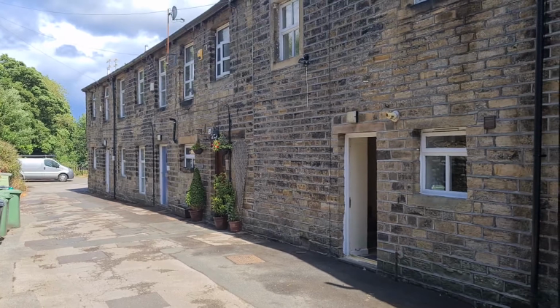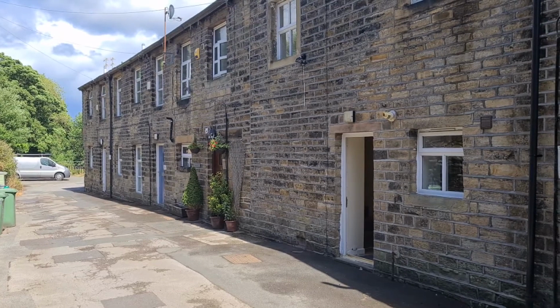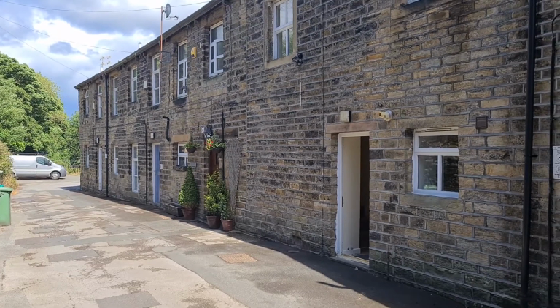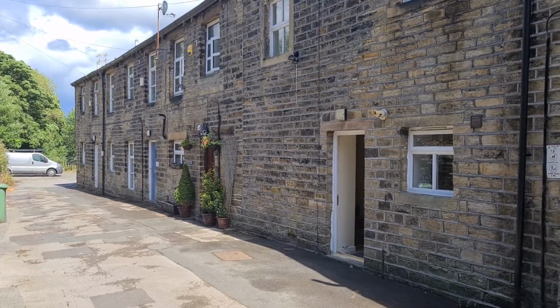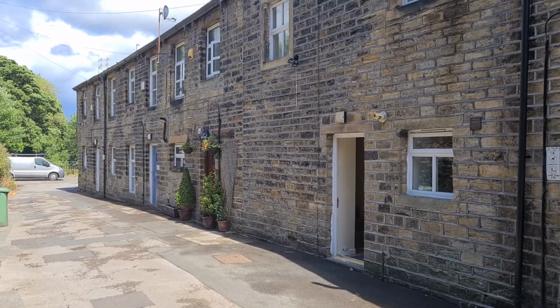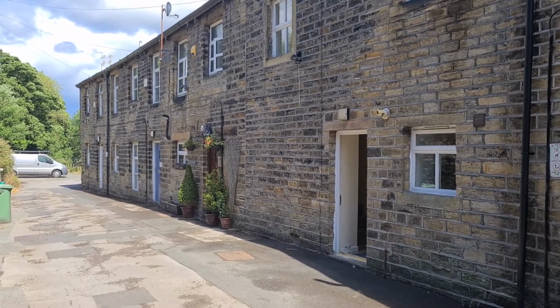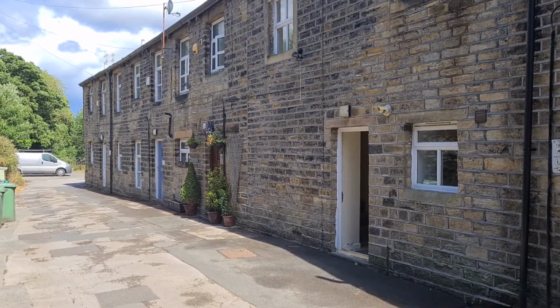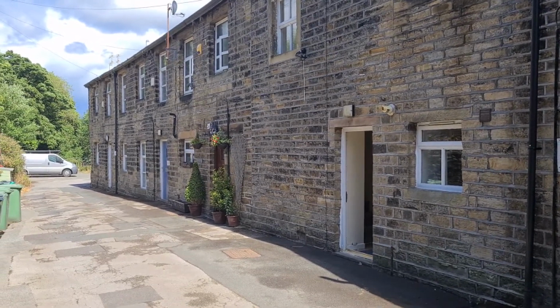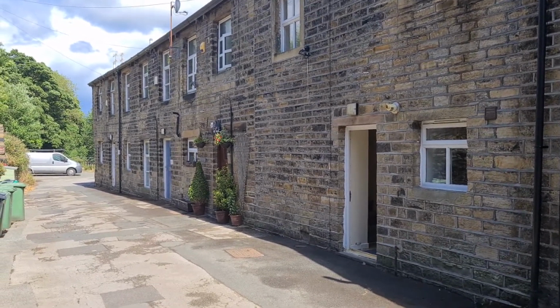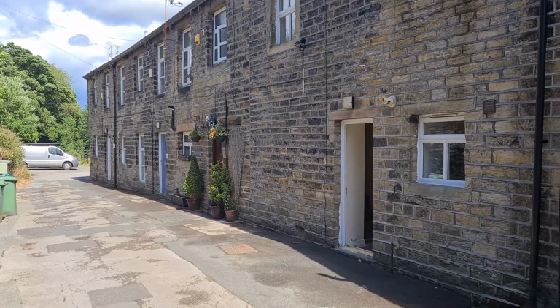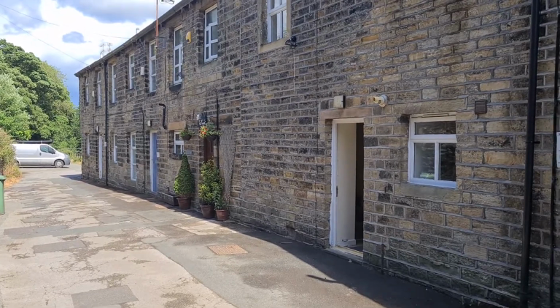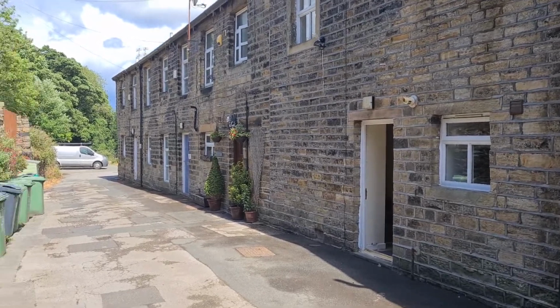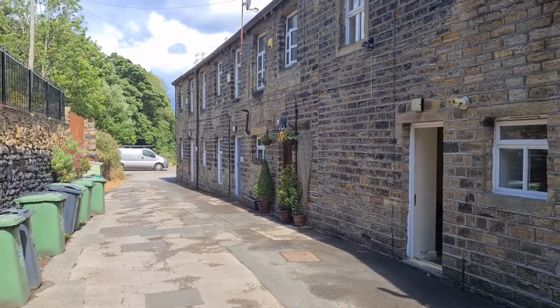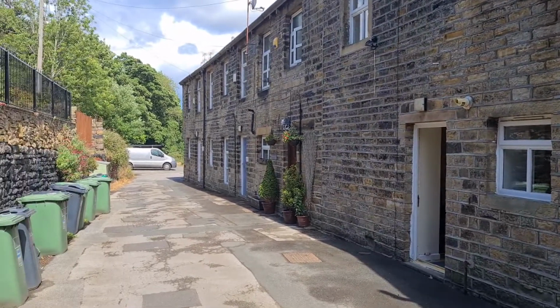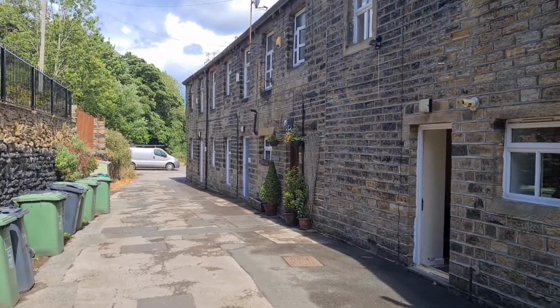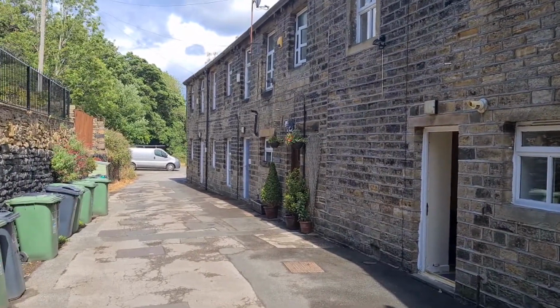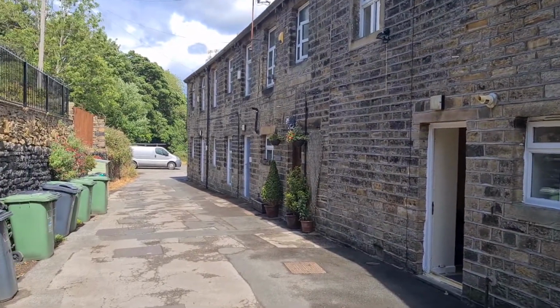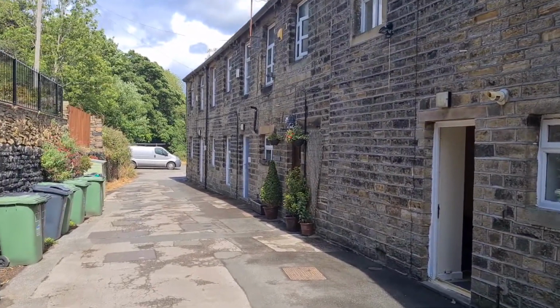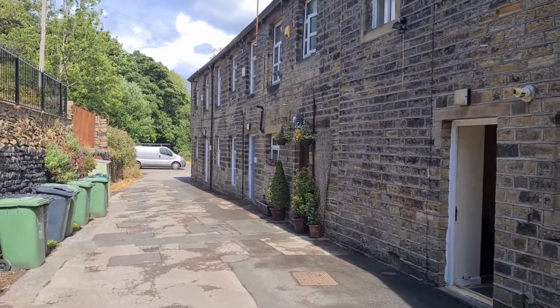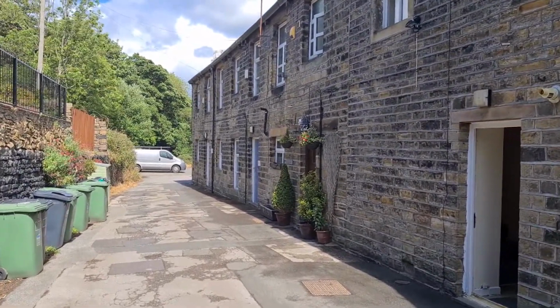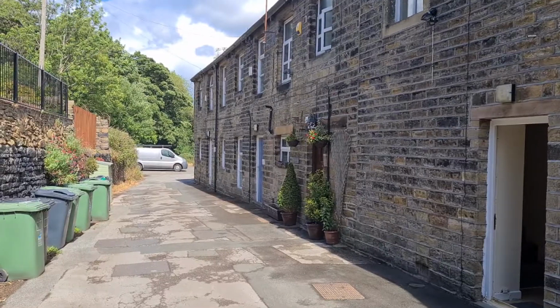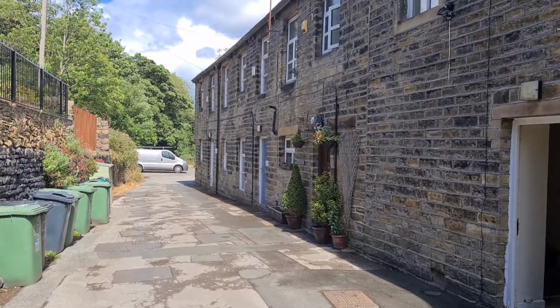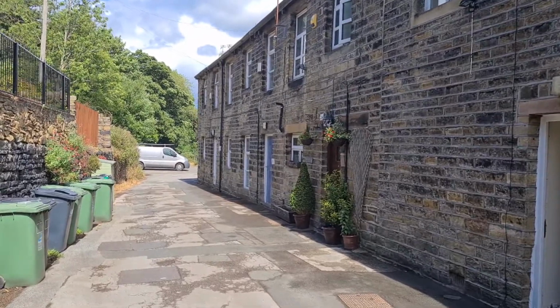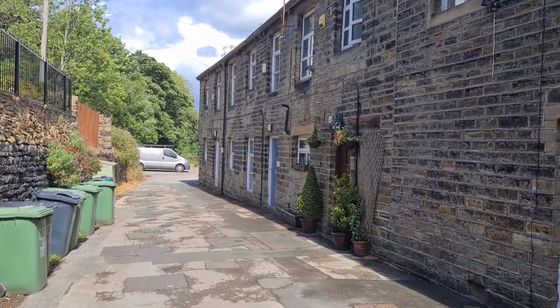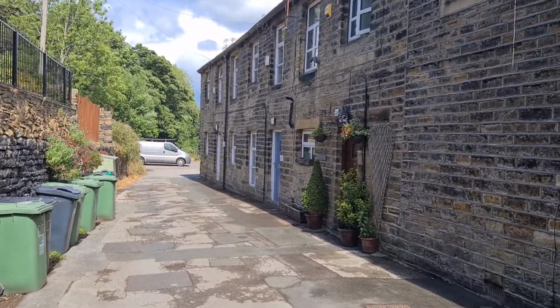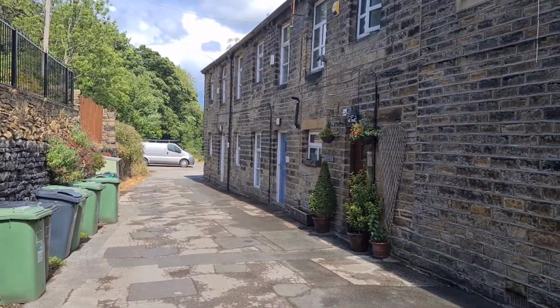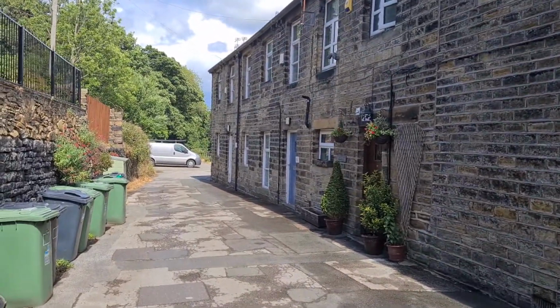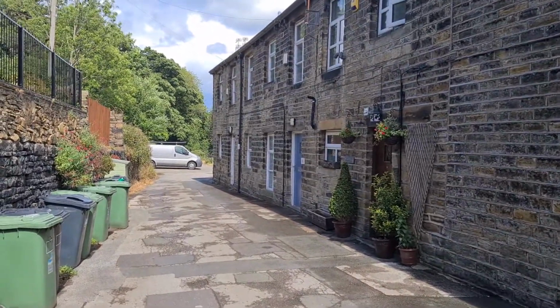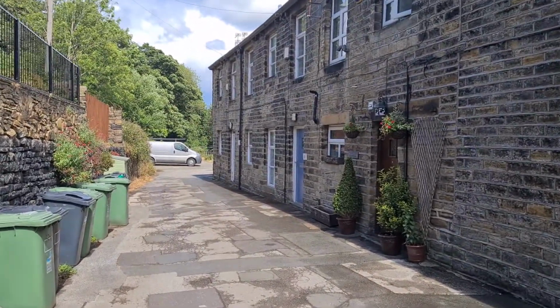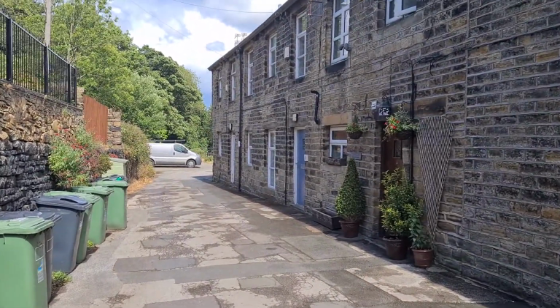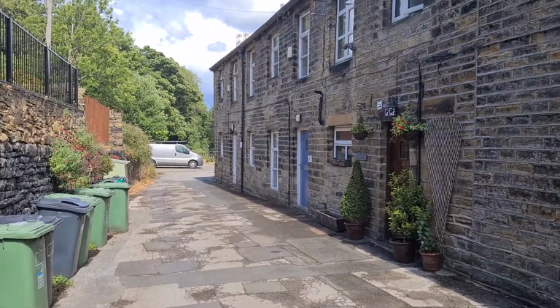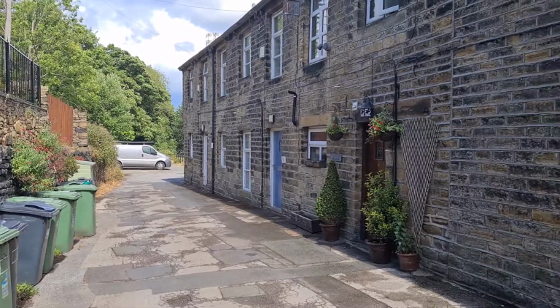Today we're at number 7 Water Street in Hinchliffe Mill. This is a two-bedroom cottage just down by the riverside. Outside at the end of the lane there is a parking space for the property.